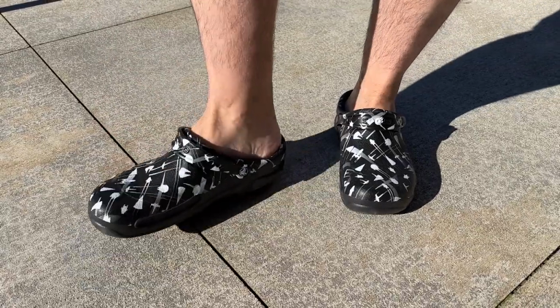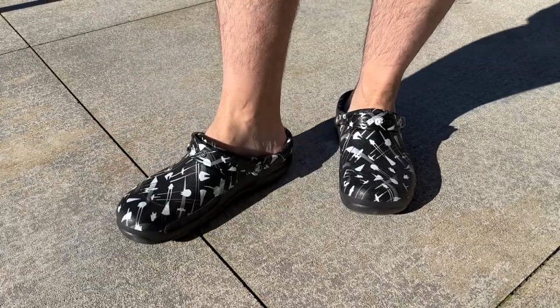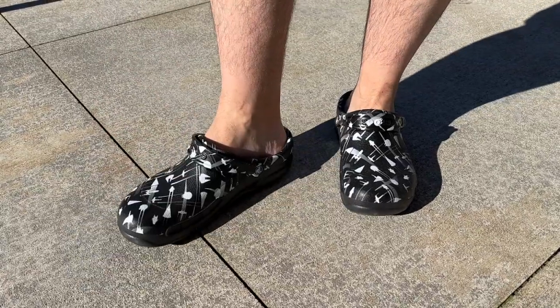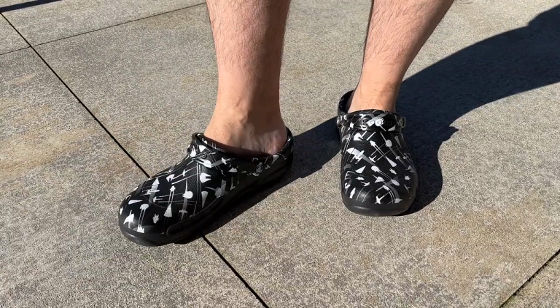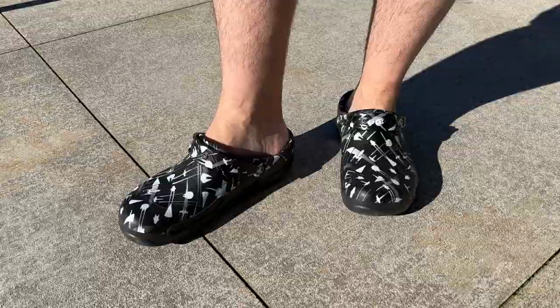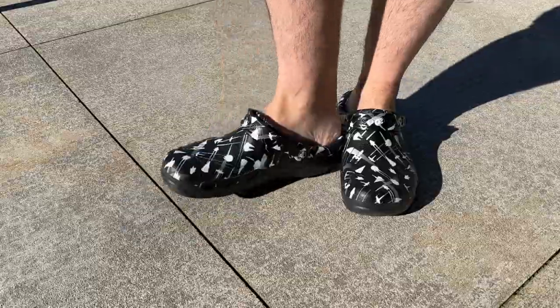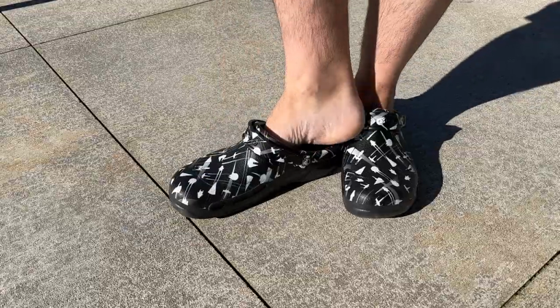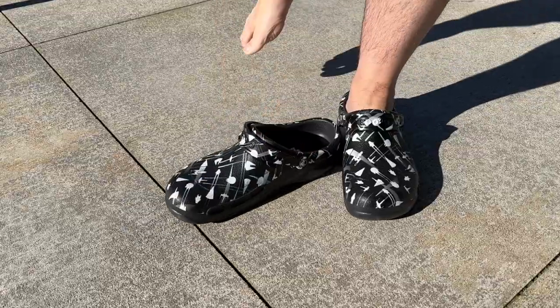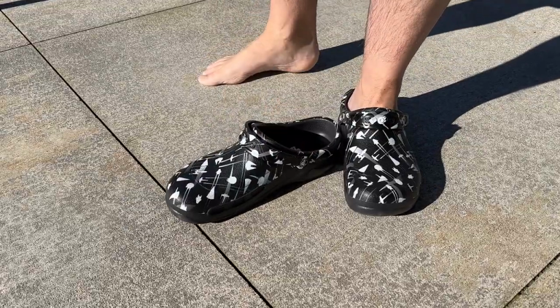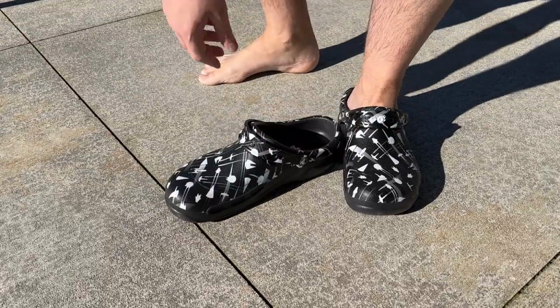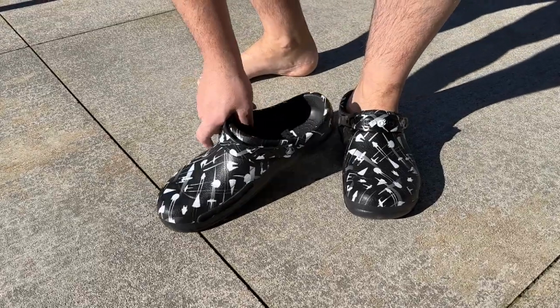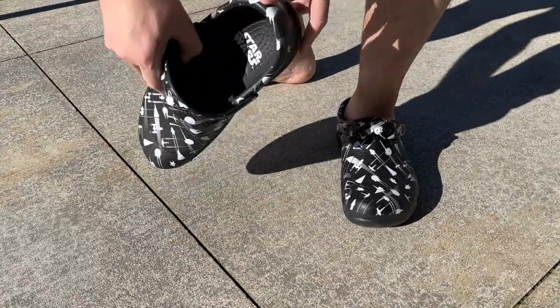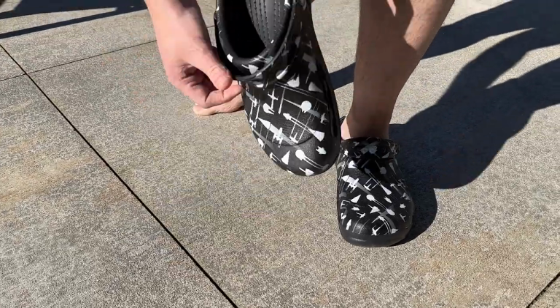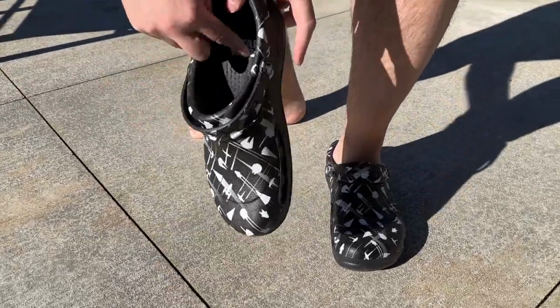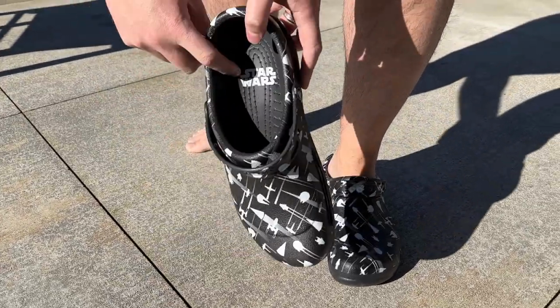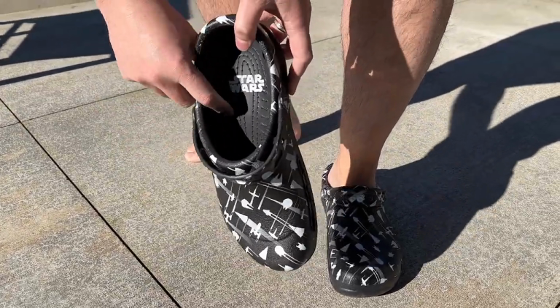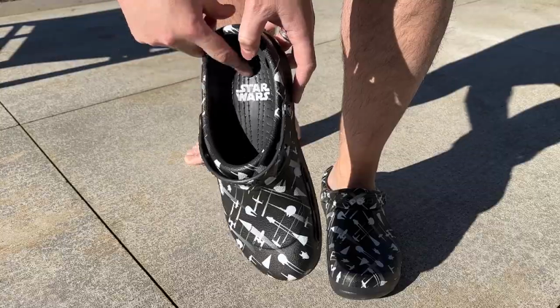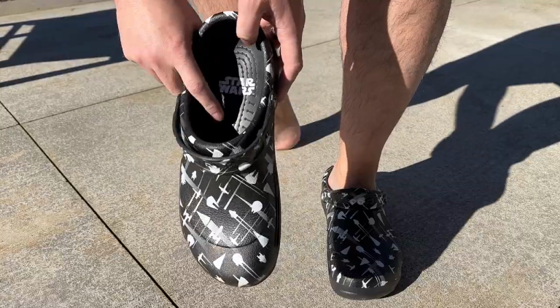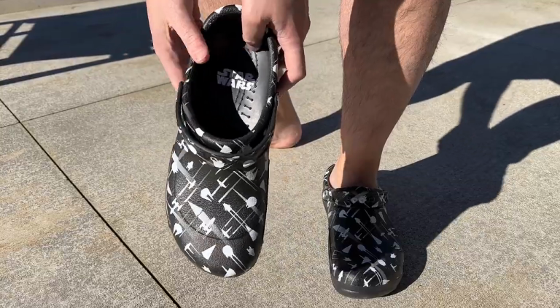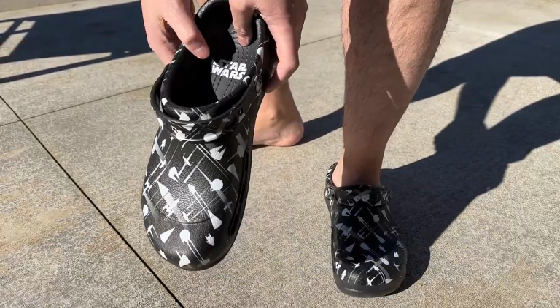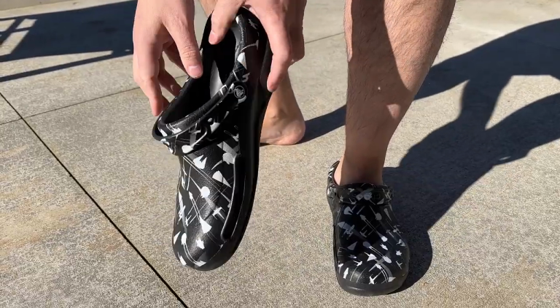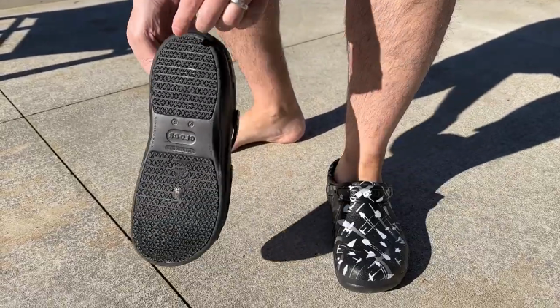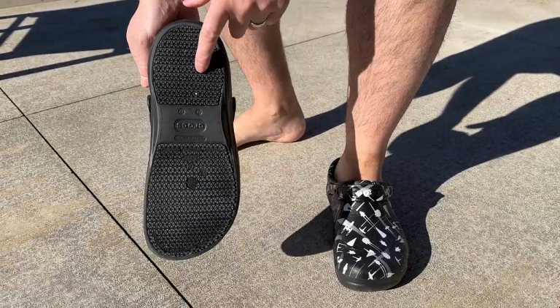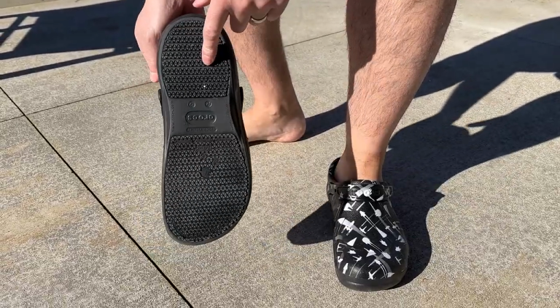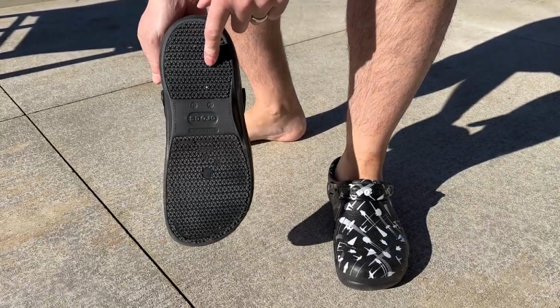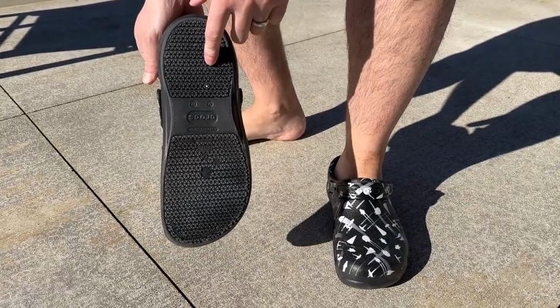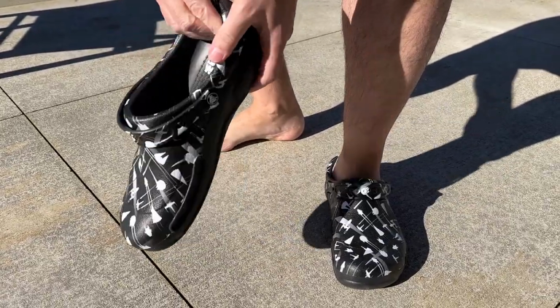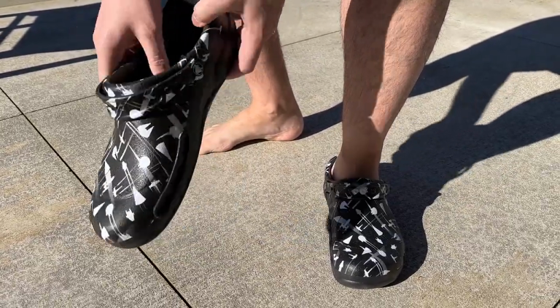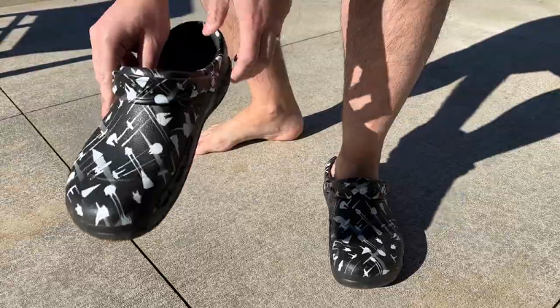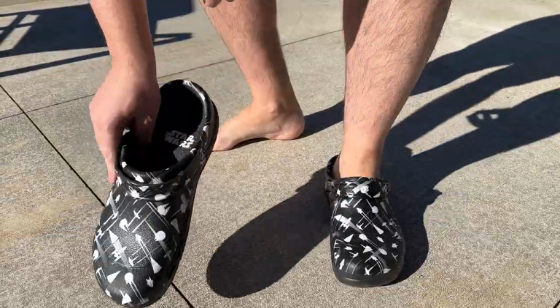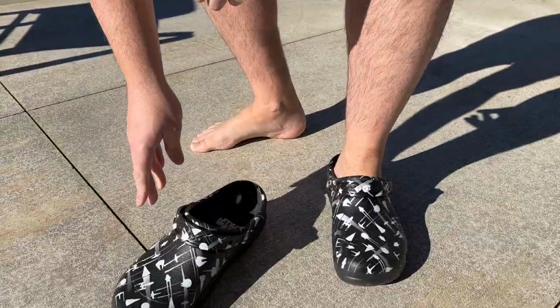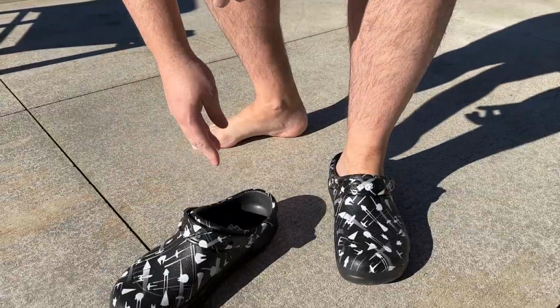Super comfortable. I have wide feet so these fit great. Slip on and off. Have a good texture here on the inside so you don't lose traction and good traction on the bottom. These are great and I love them.